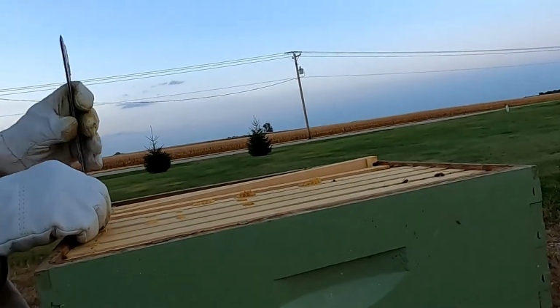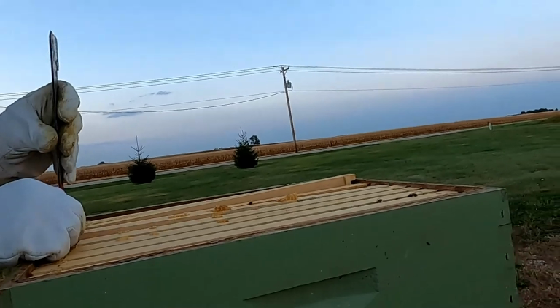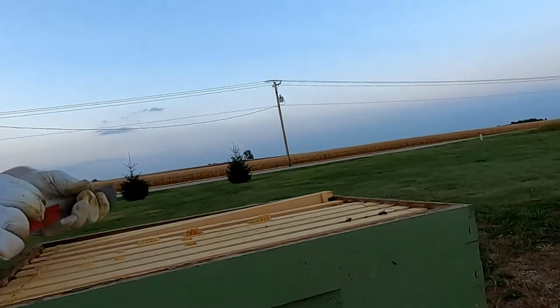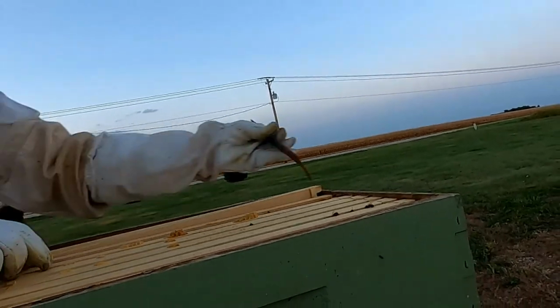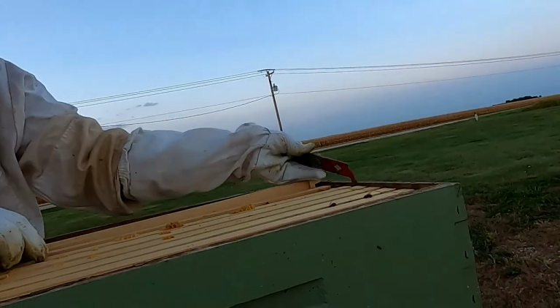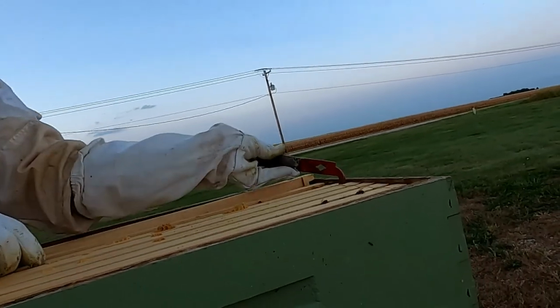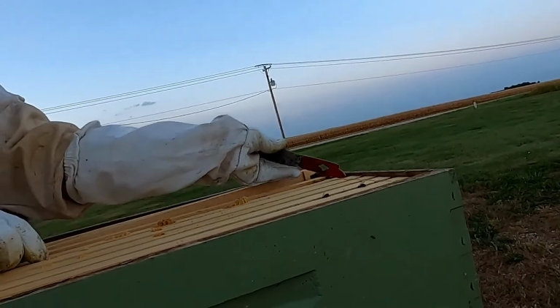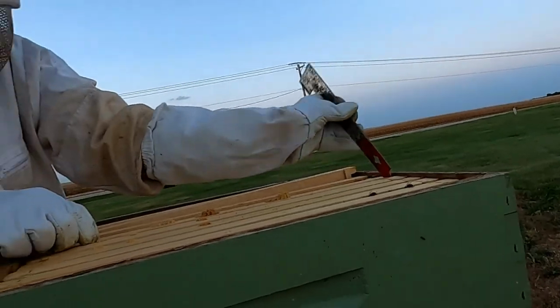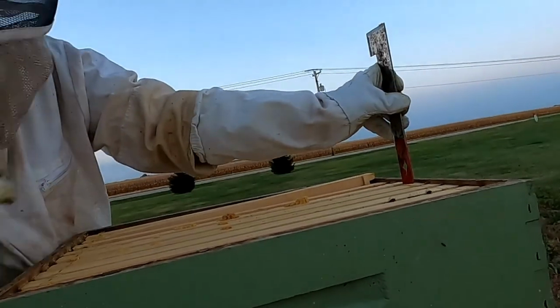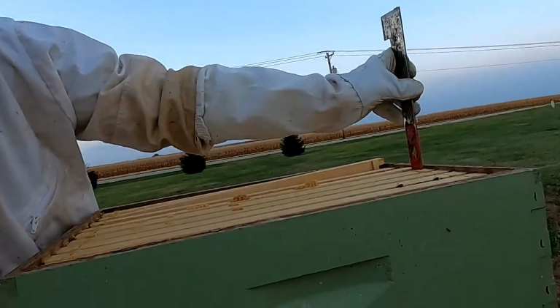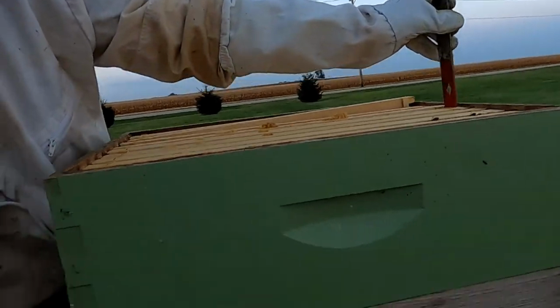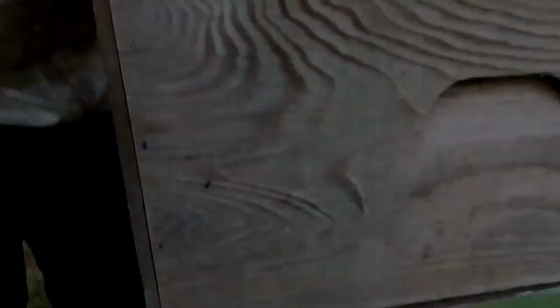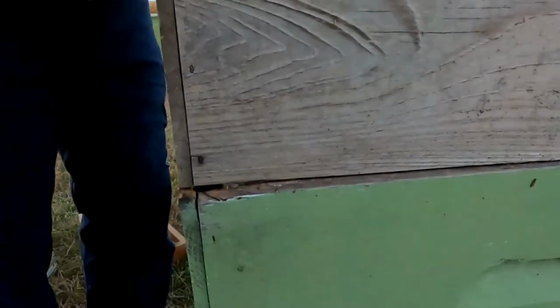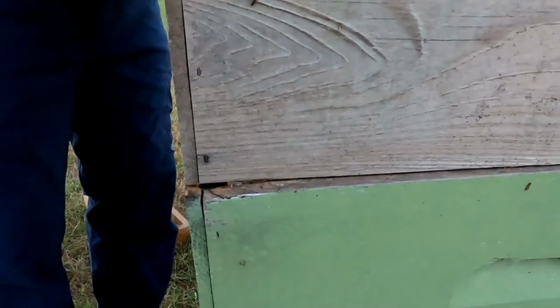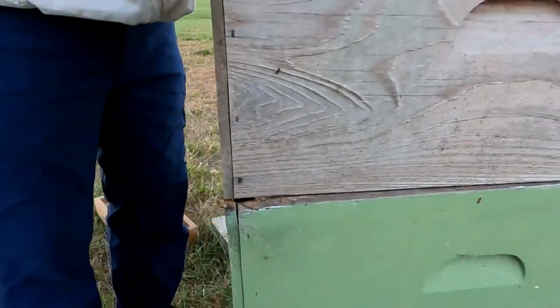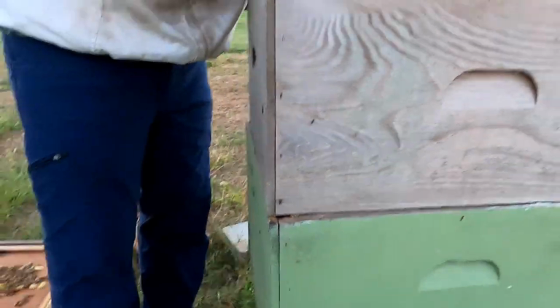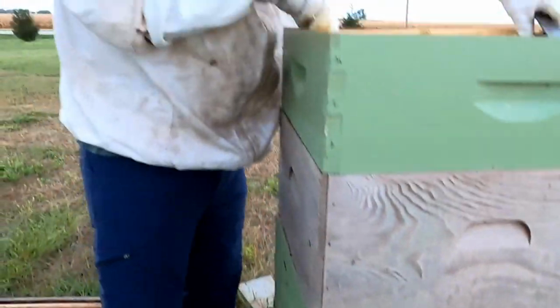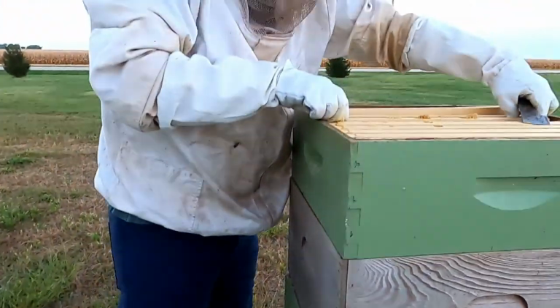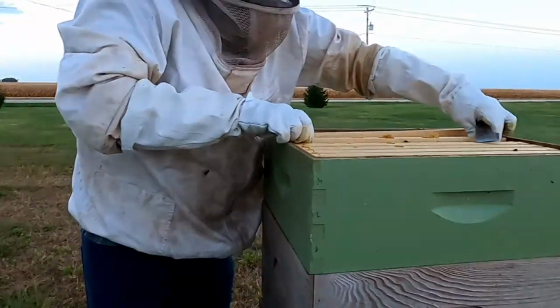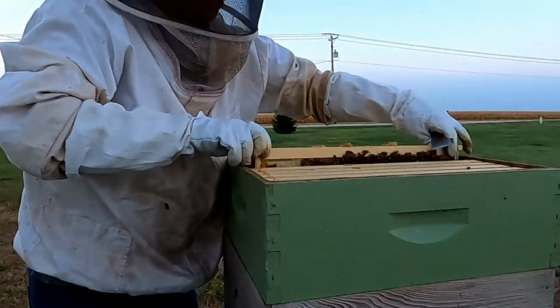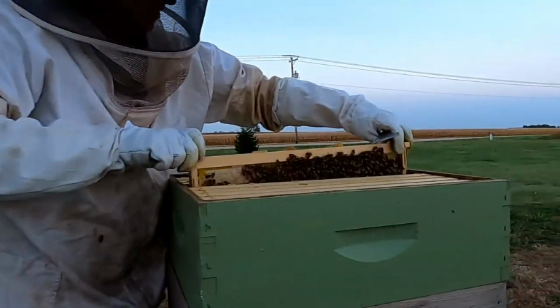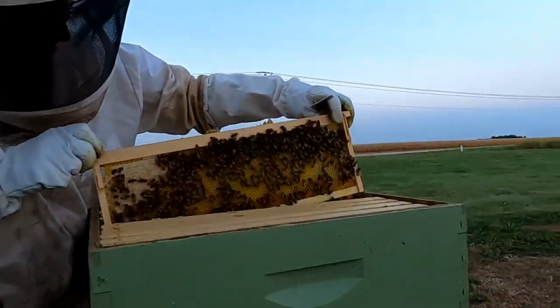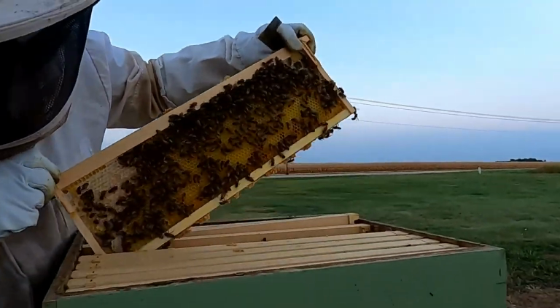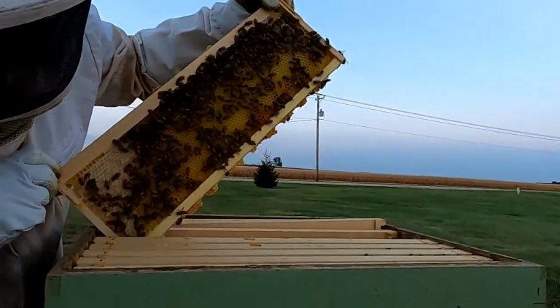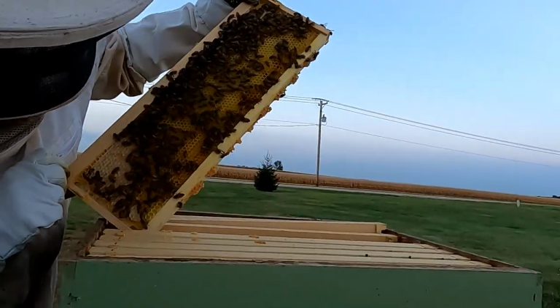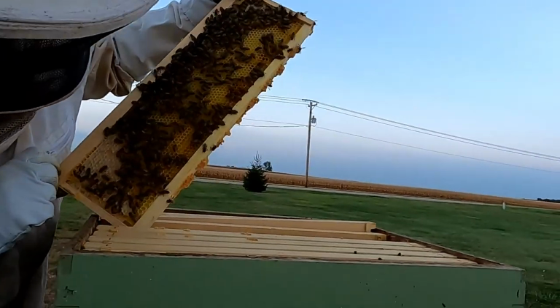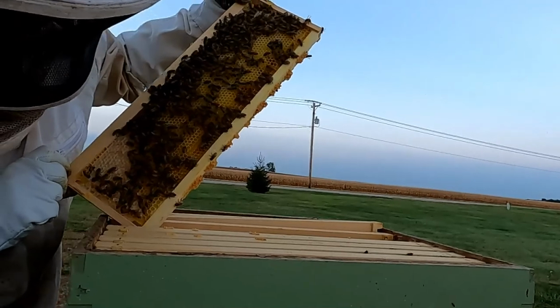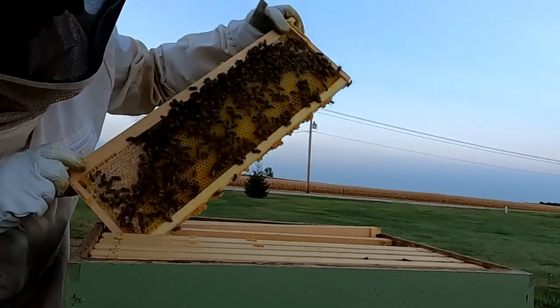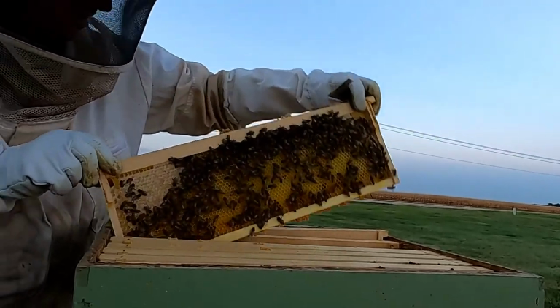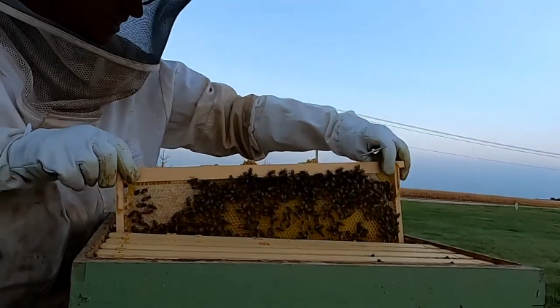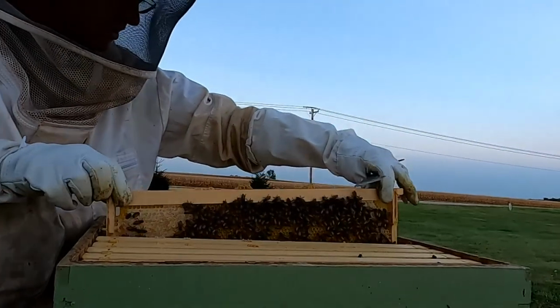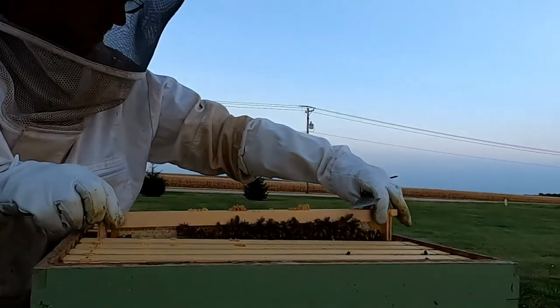When you change the order on them — the frames — down here for these boxes where the queen is laying eggs, you're absolutely right, we should not be mixing those around. Lots of honey. That's a good sign.